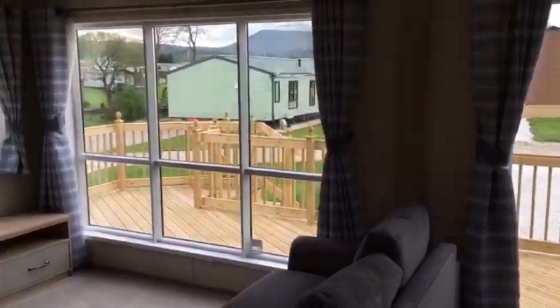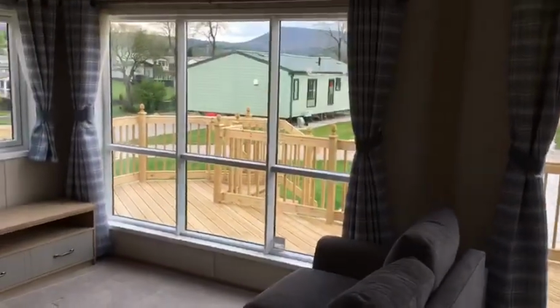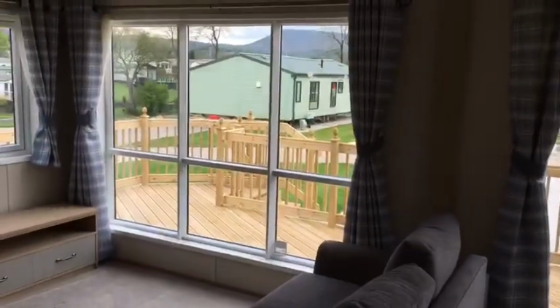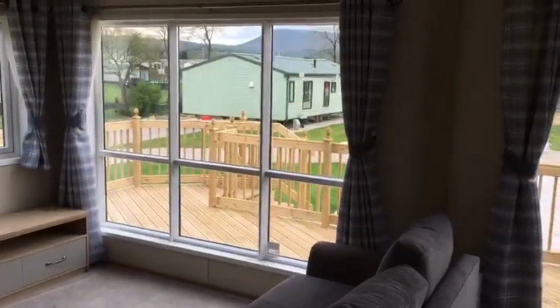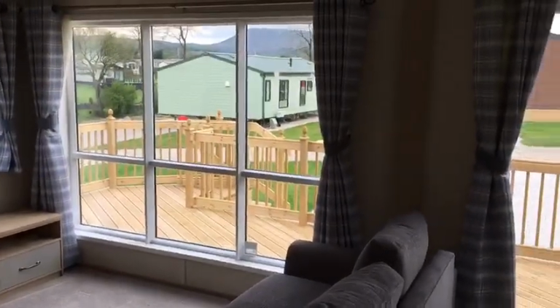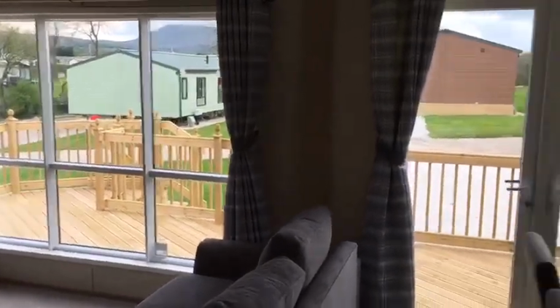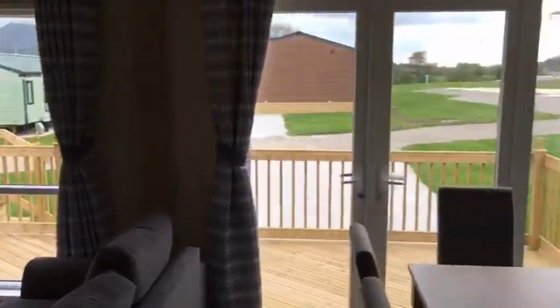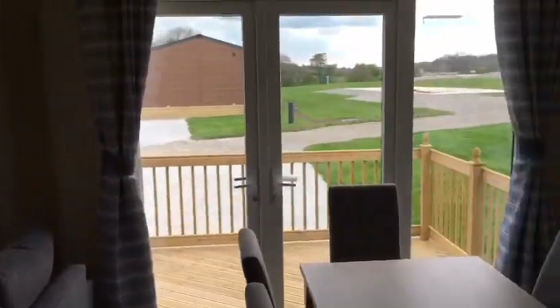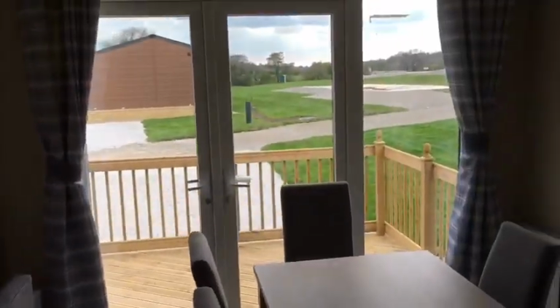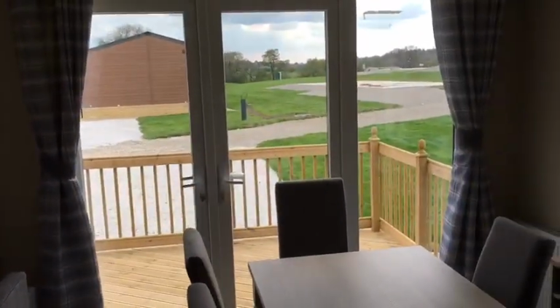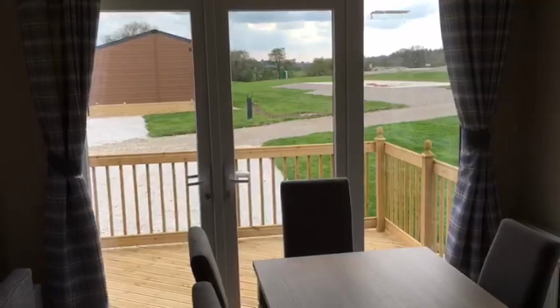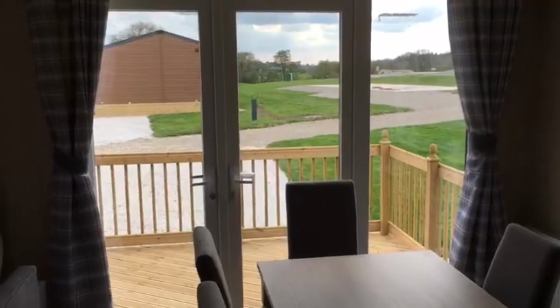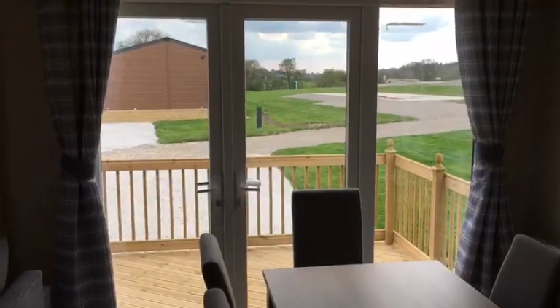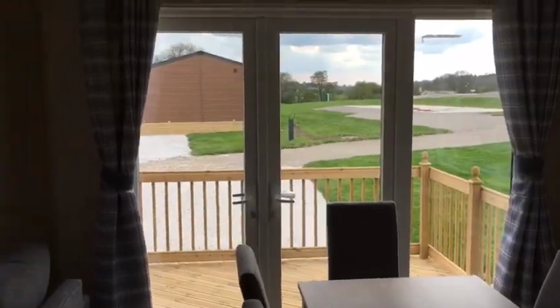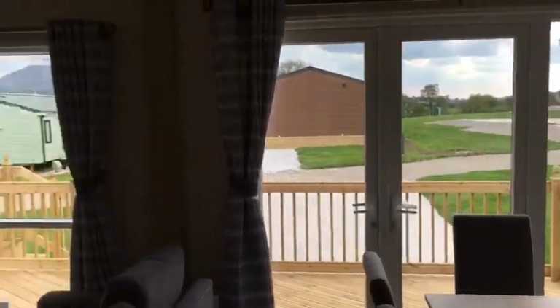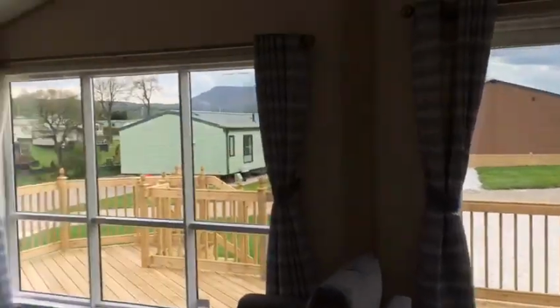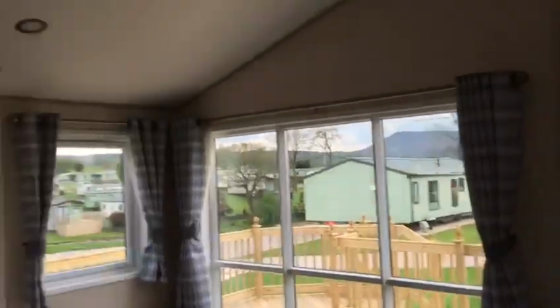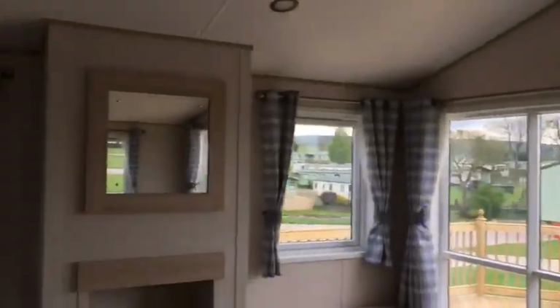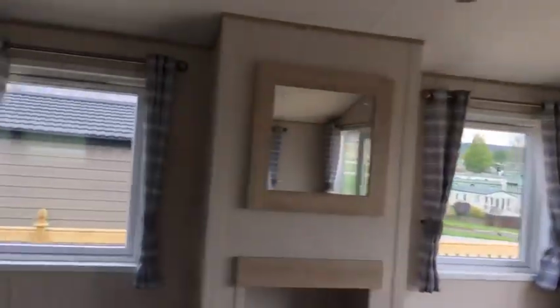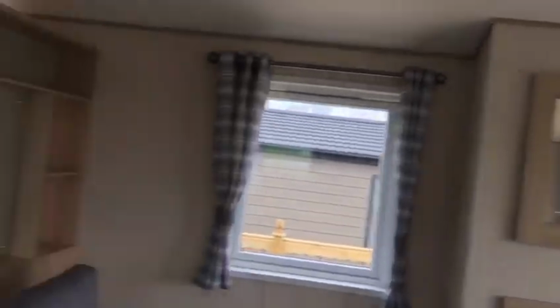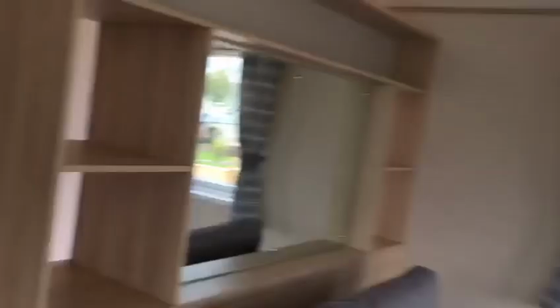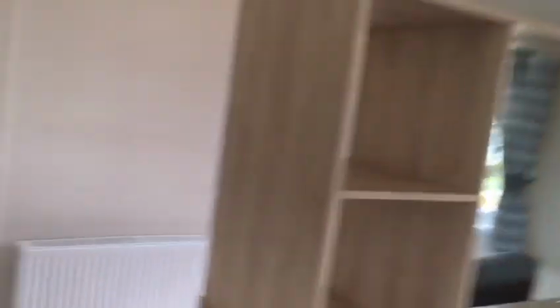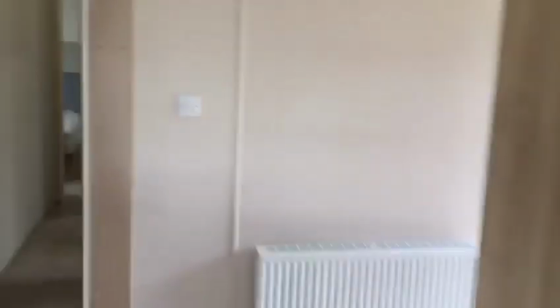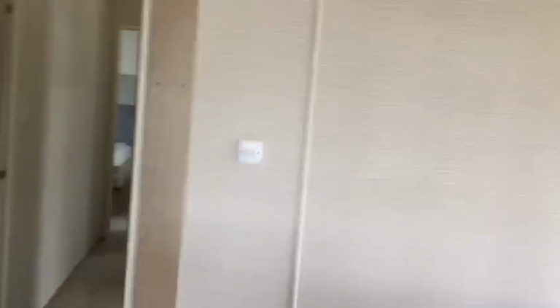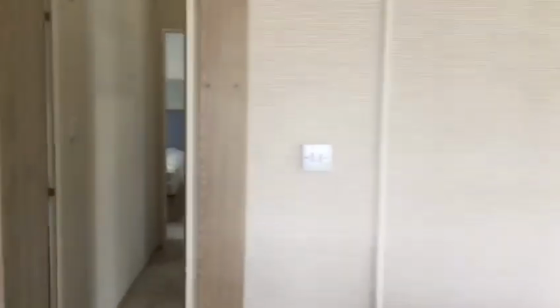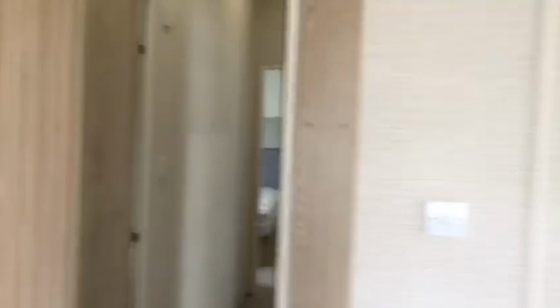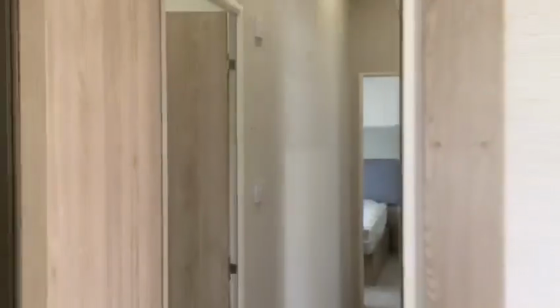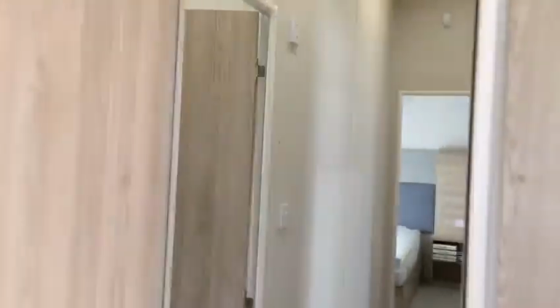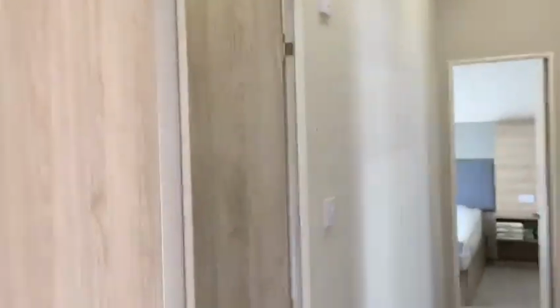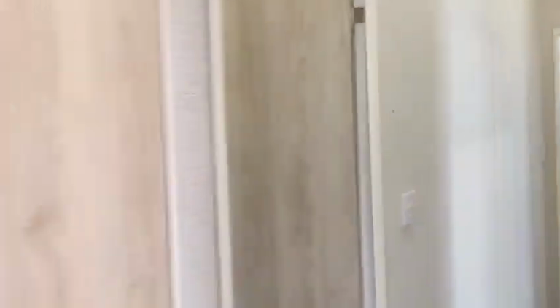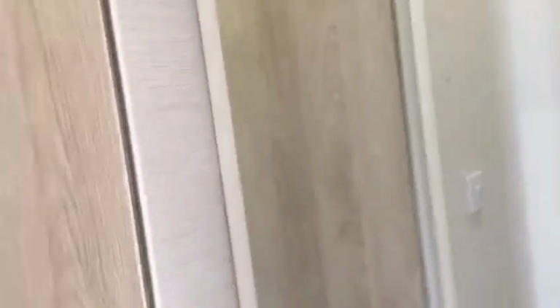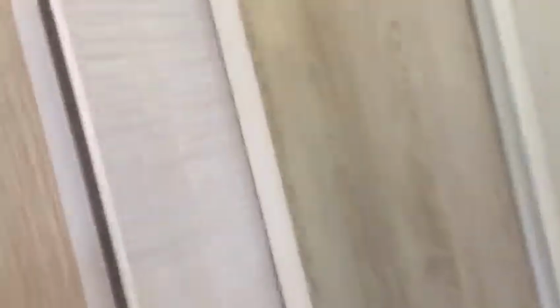Picture window in the lounge, opening patio doors, and through into the hallway.